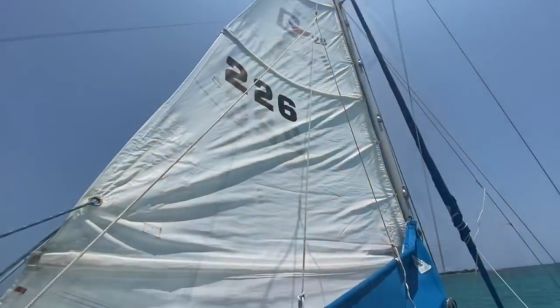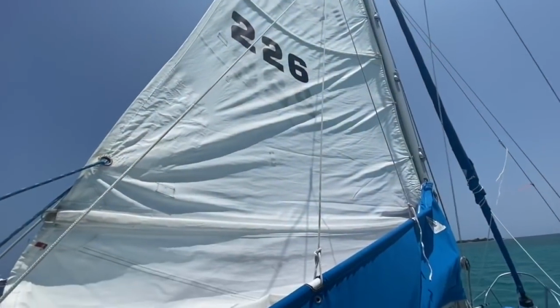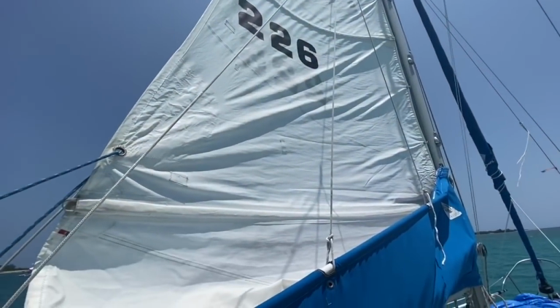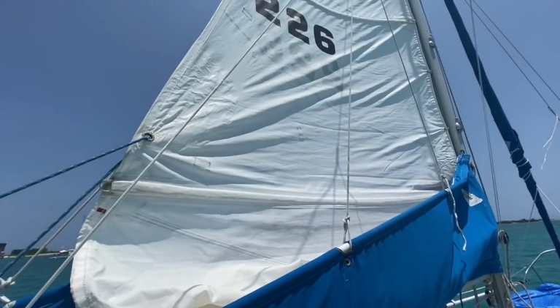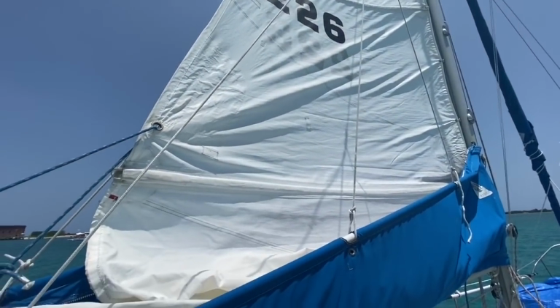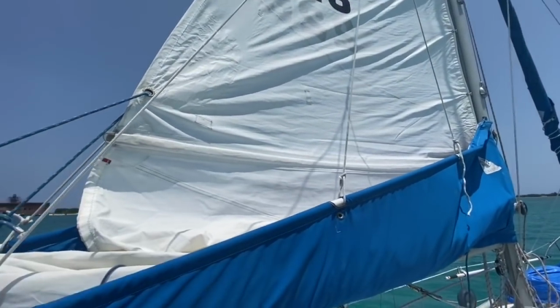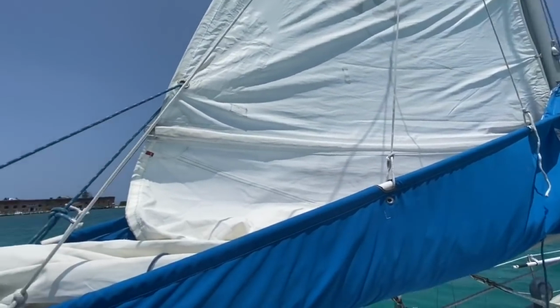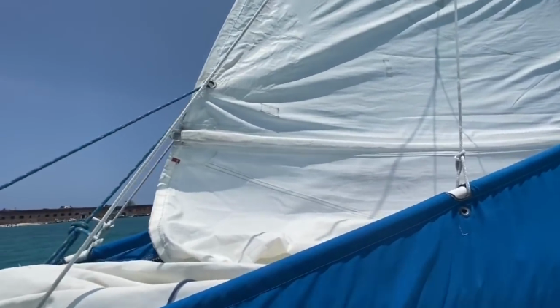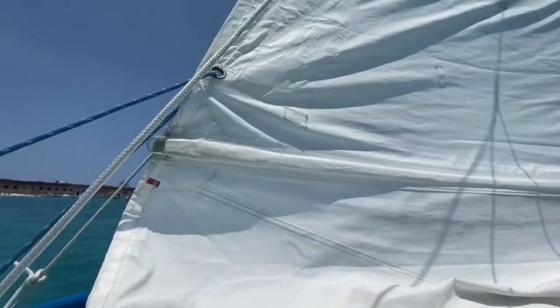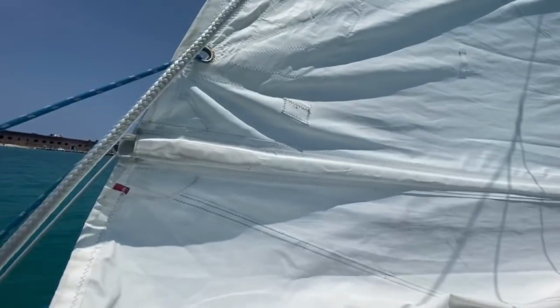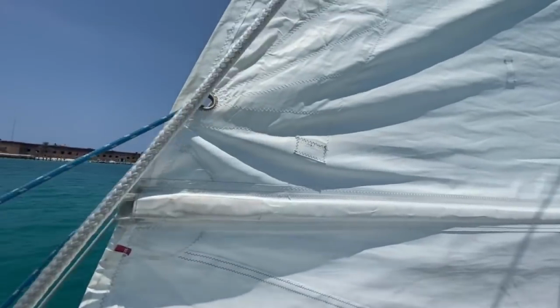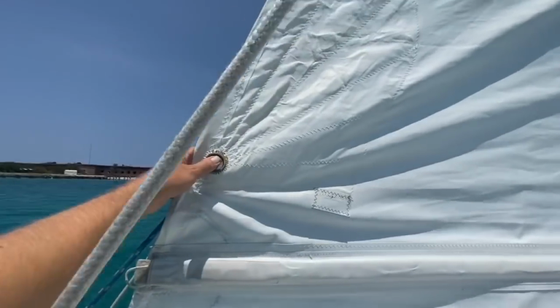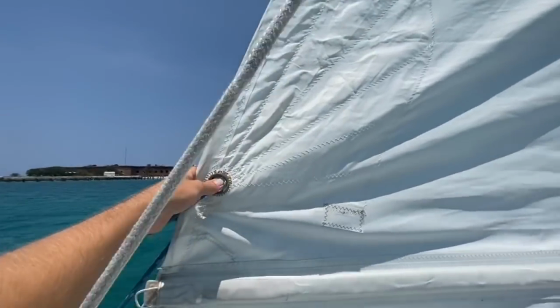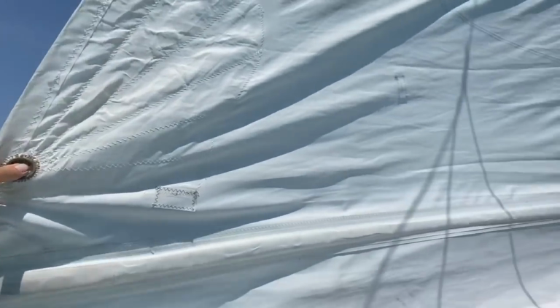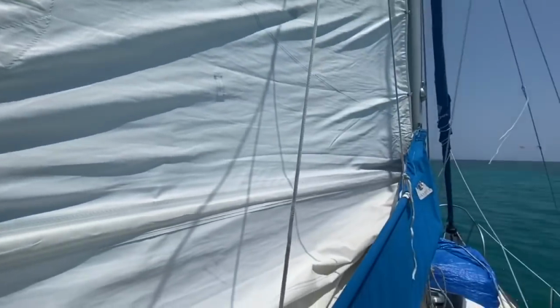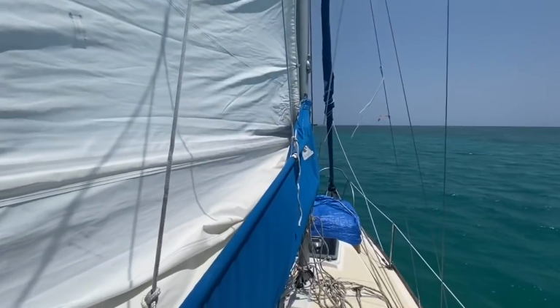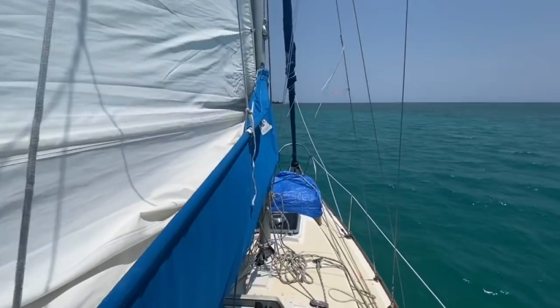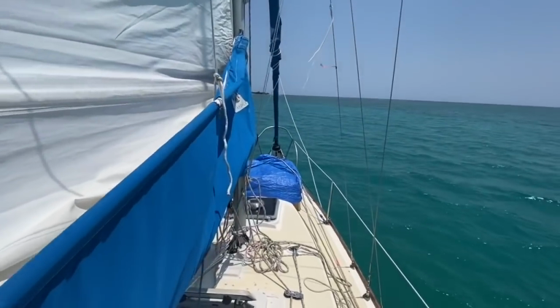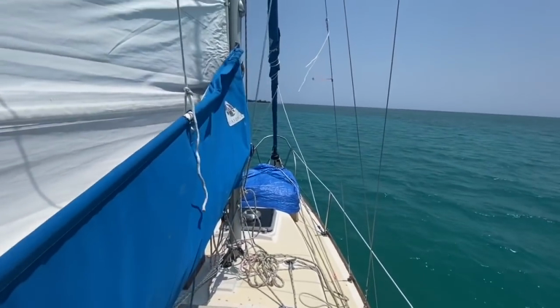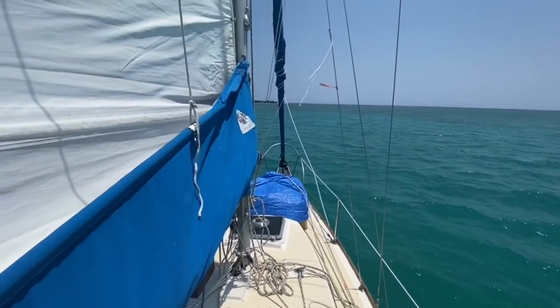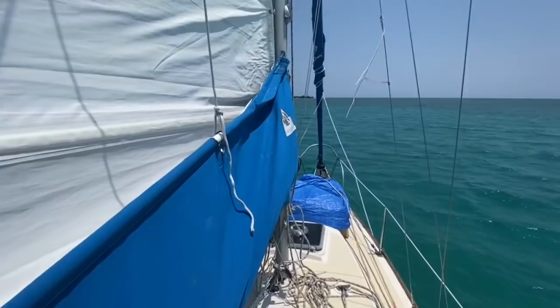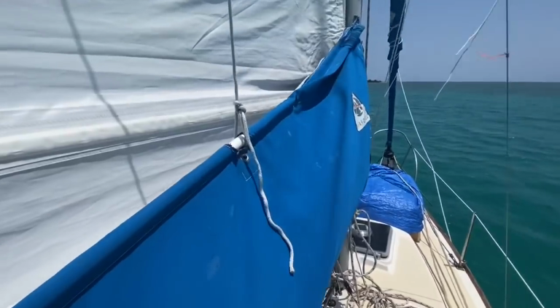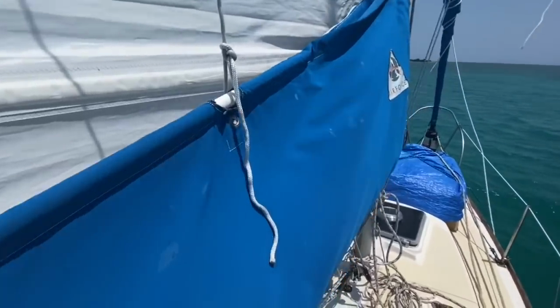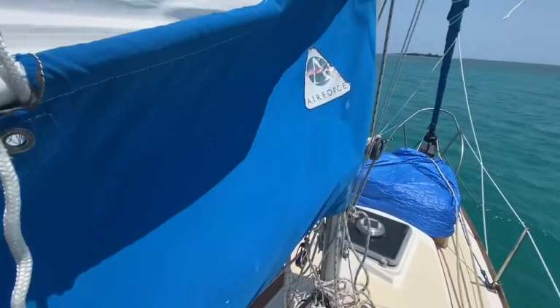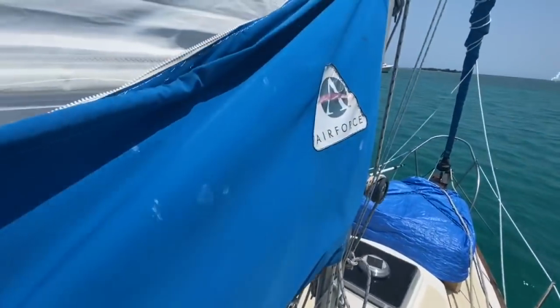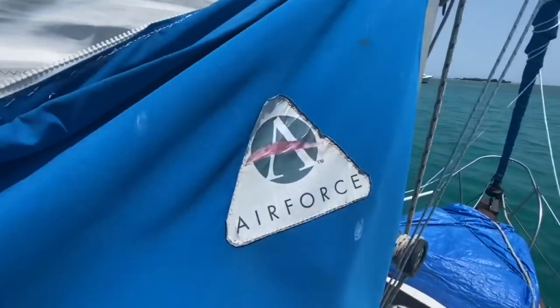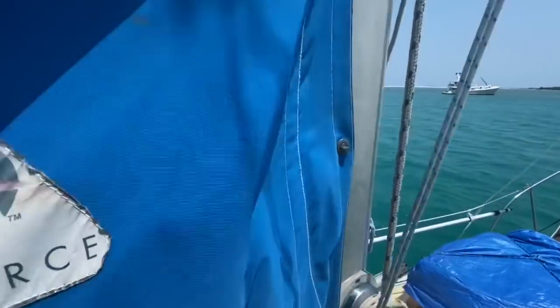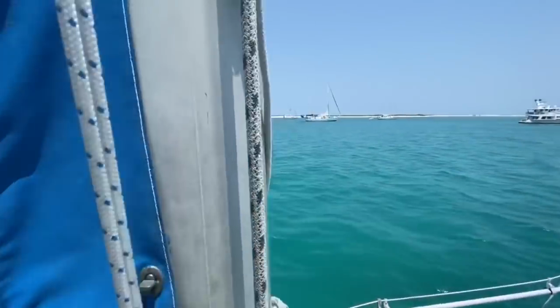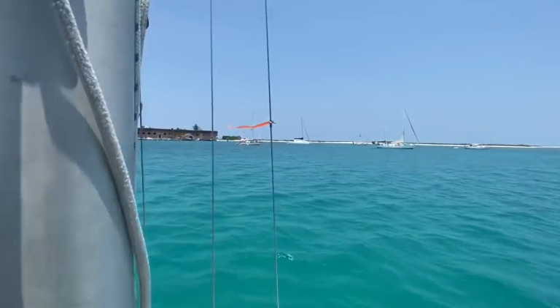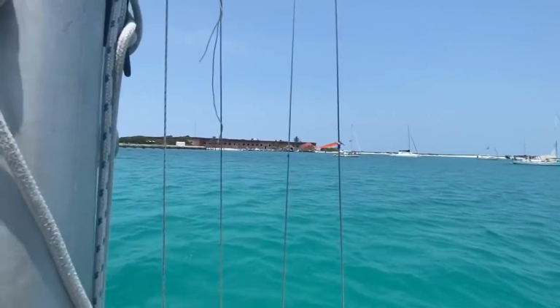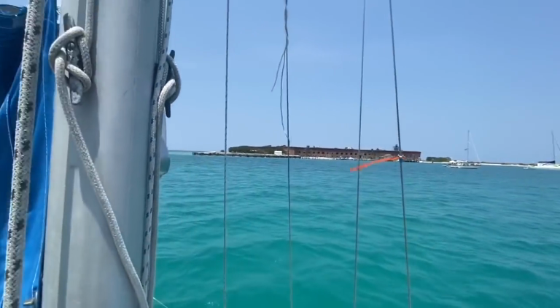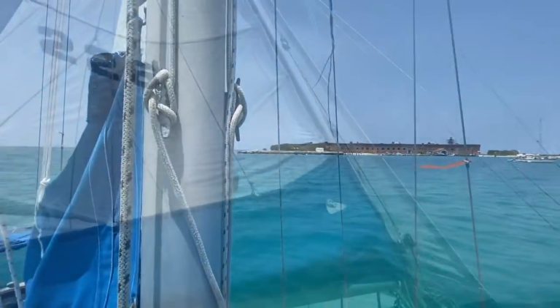Here is the third reef in use. I'm going to use it to pull out of this anchorage nice and slow. I don't want a whole lot of windage up so I don't drift into shore too quickly.